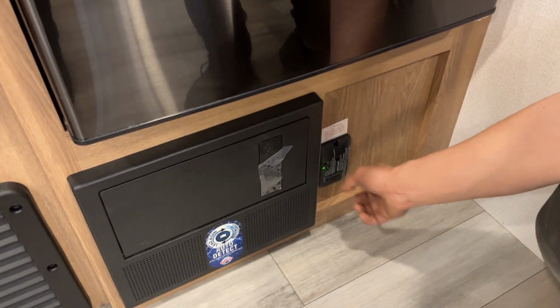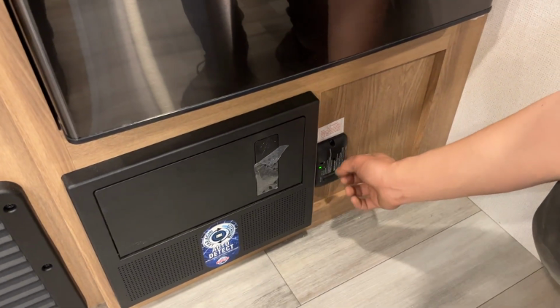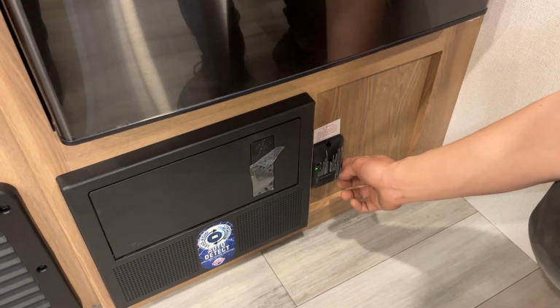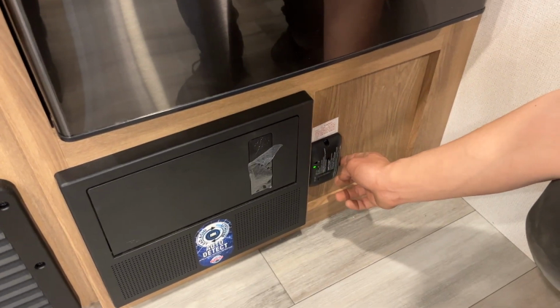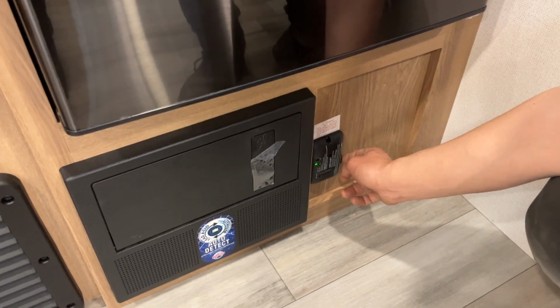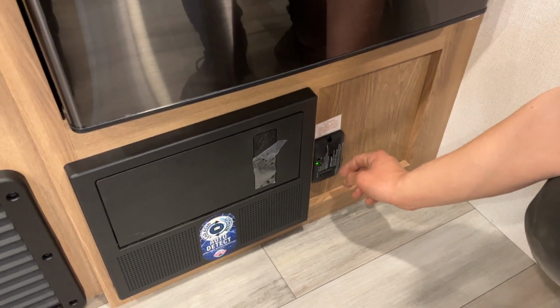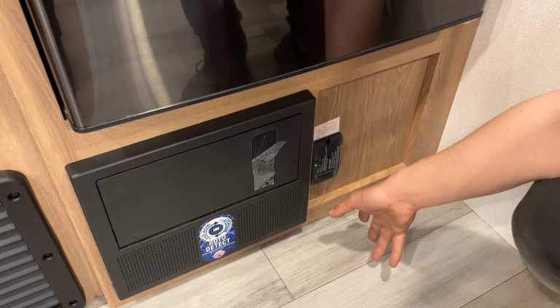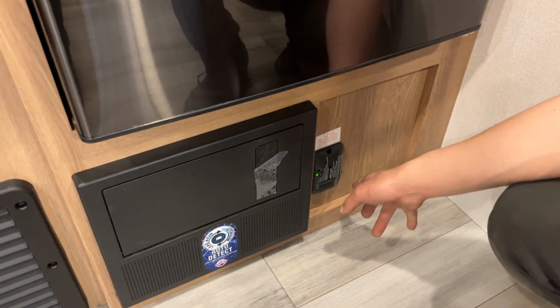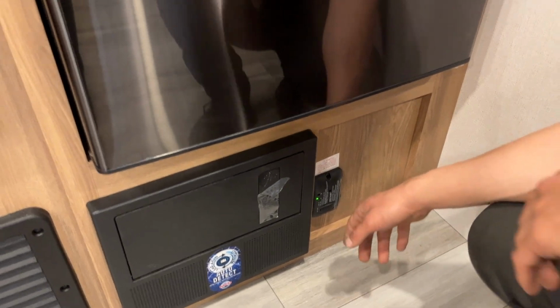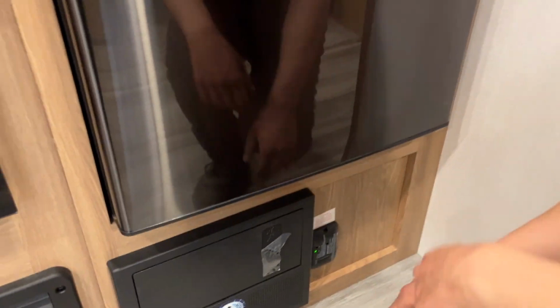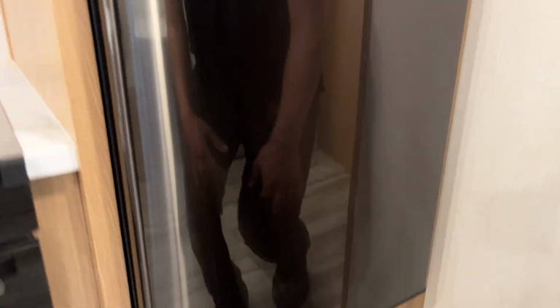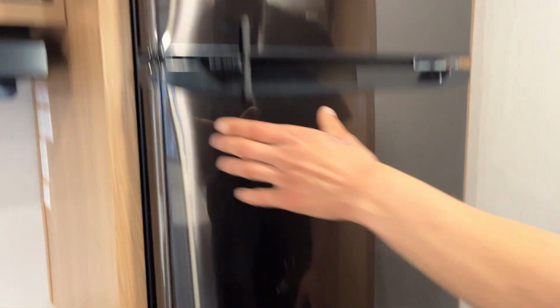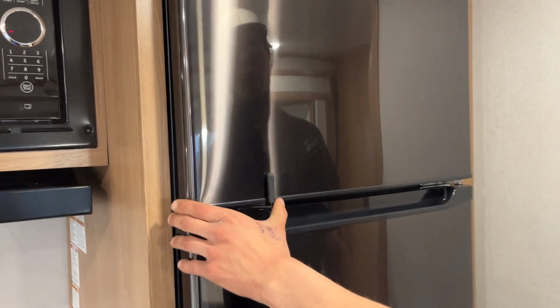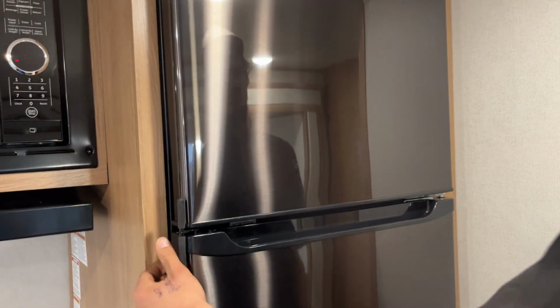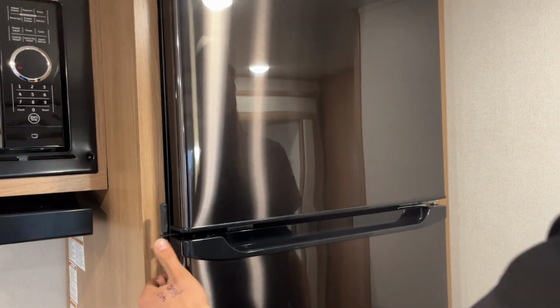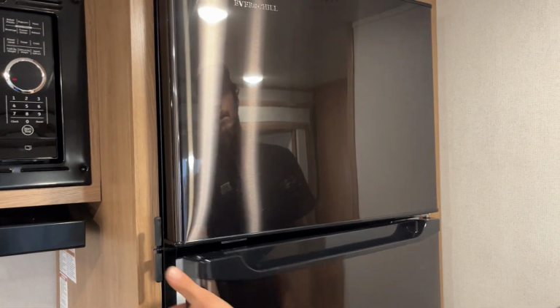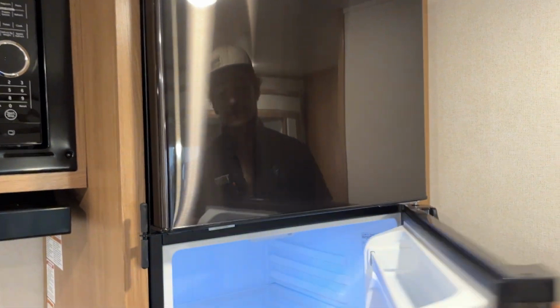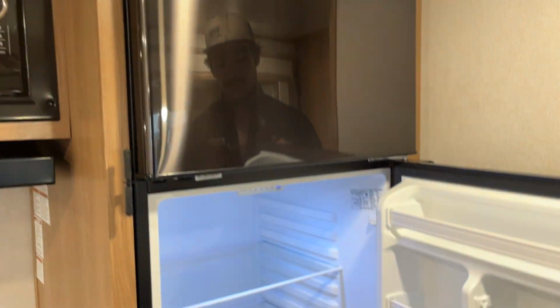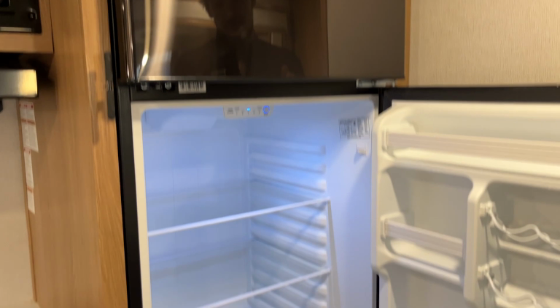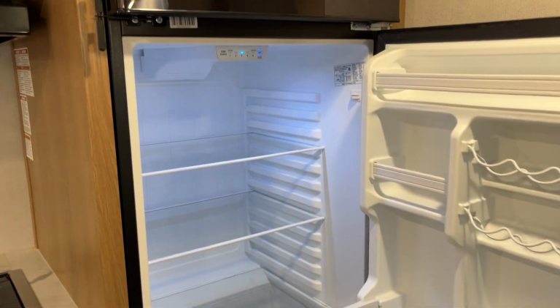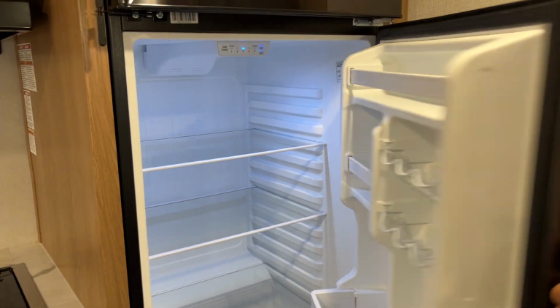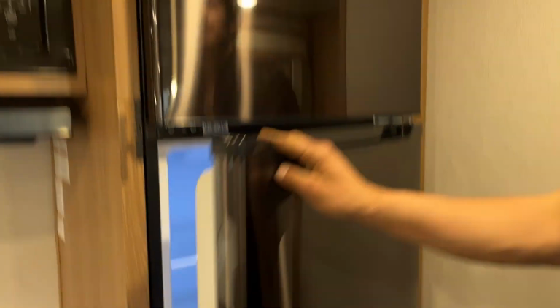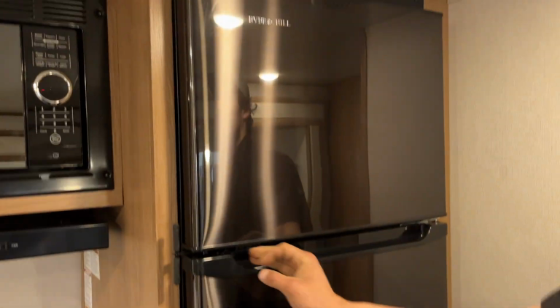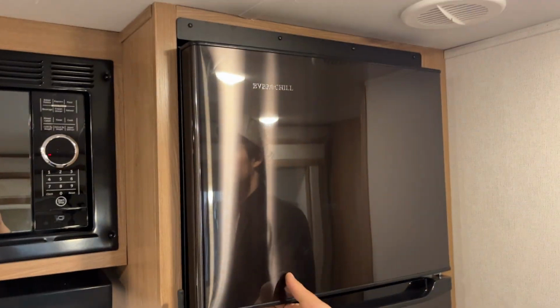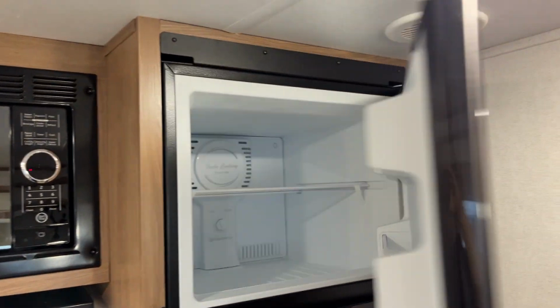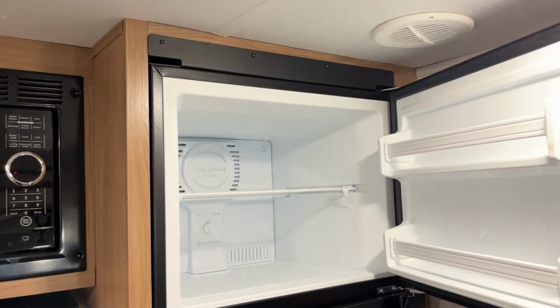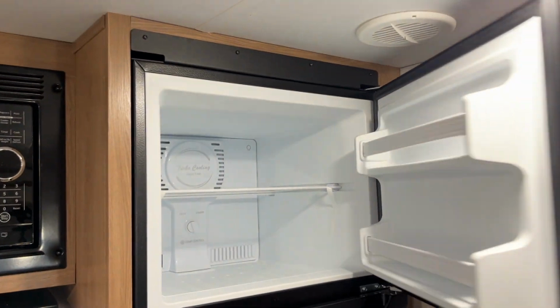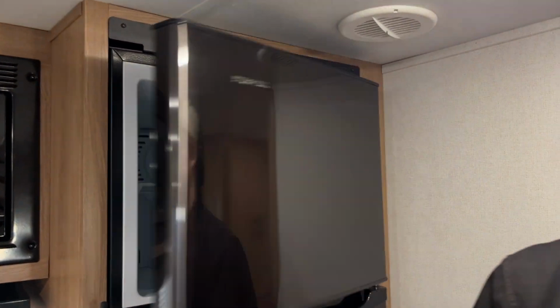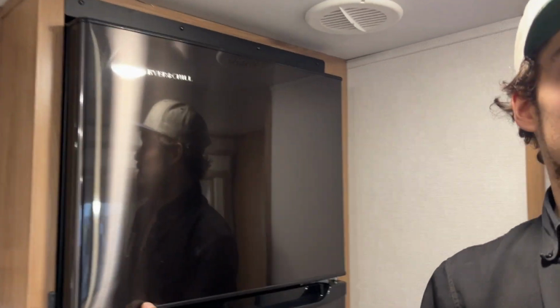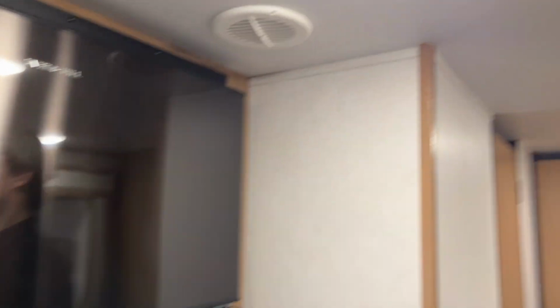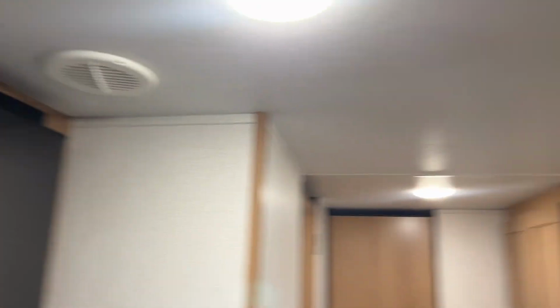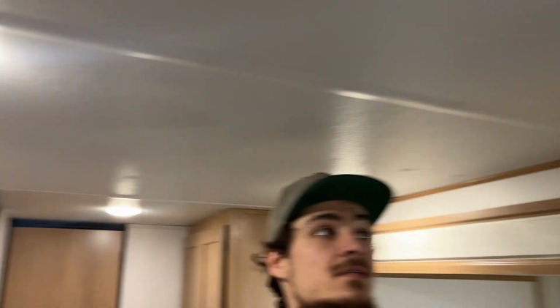The LP detector is beside it — it detects propane, carbon monoxide, and air. It sits on the floor and if it starts going off like a smoke detector, take action. There's a 12-volt fridge here — as long as your batteries are charged or charging, this is running for you. The smoke detector is just behind us here.